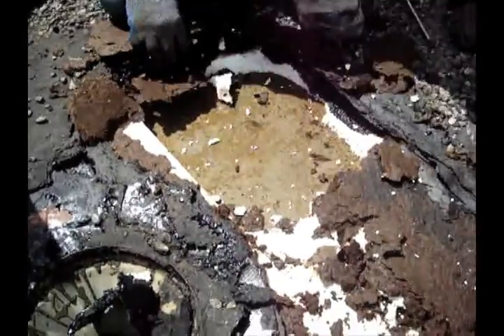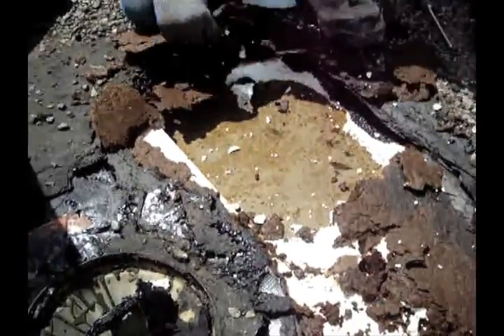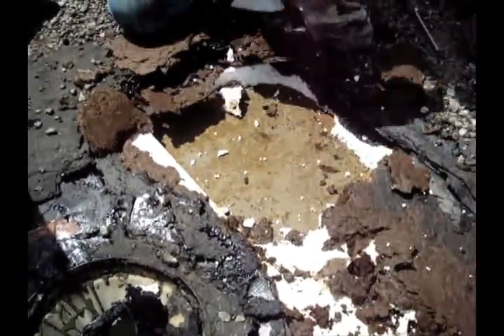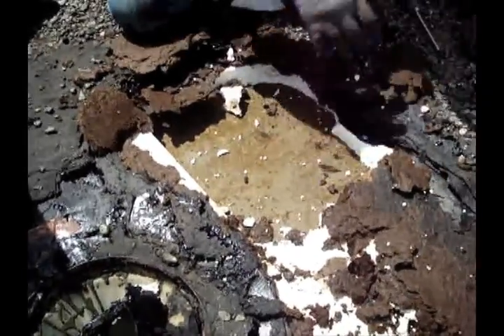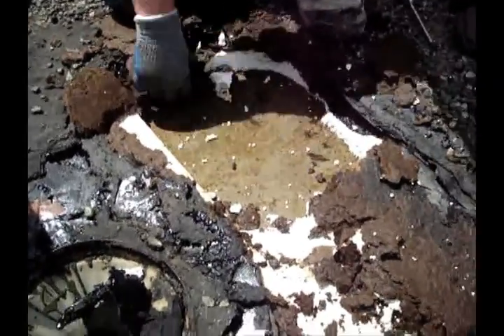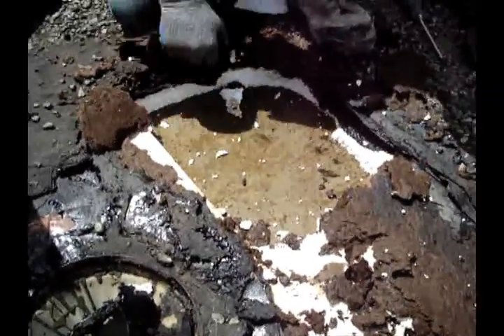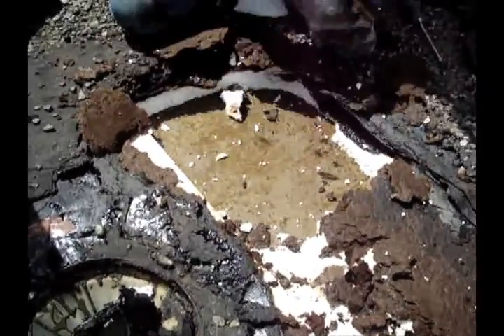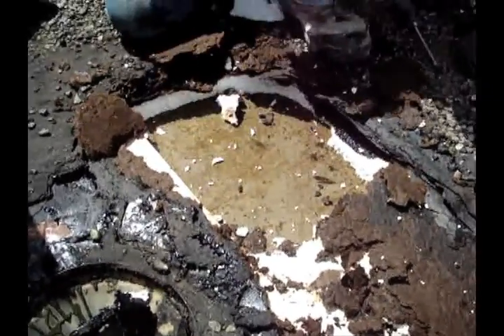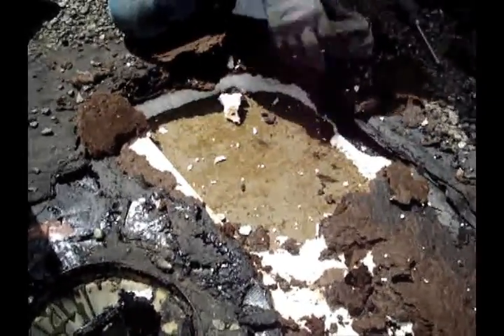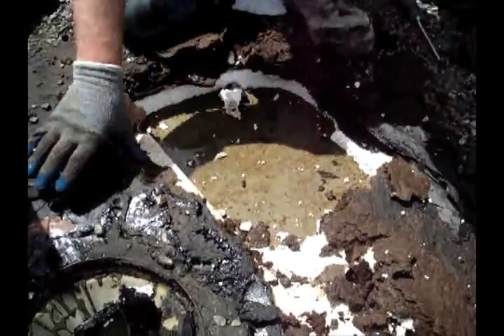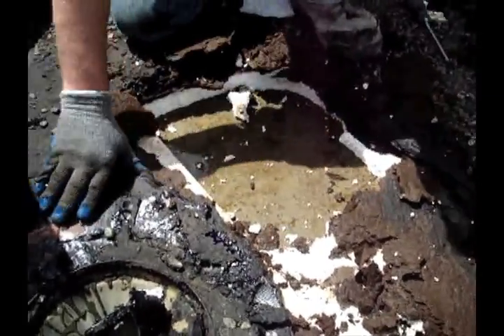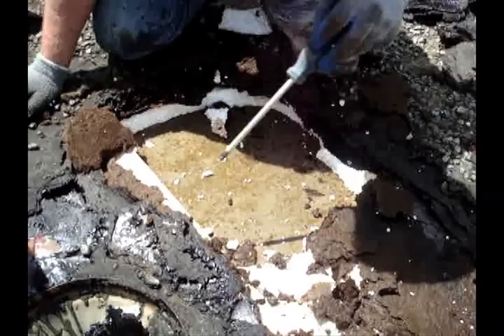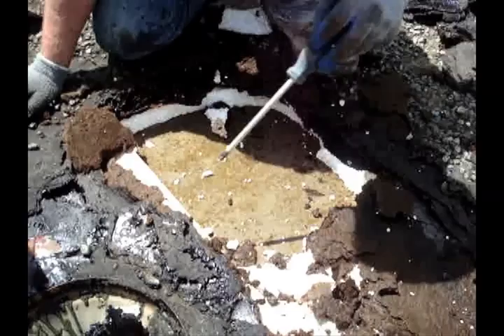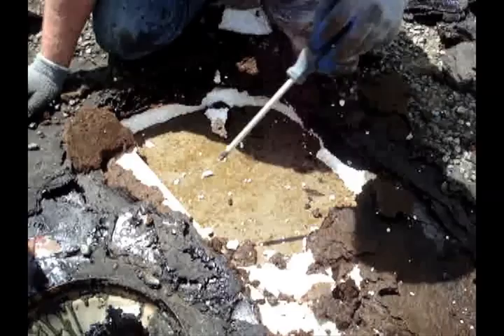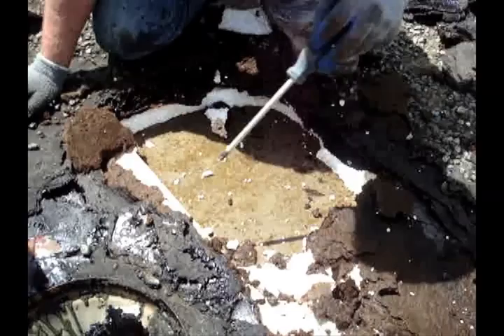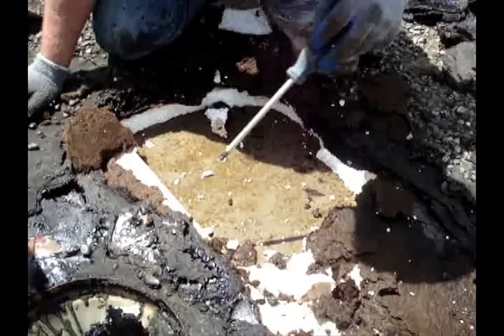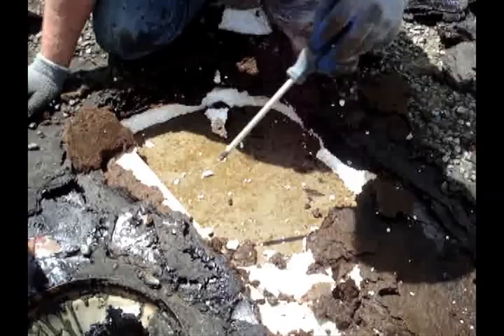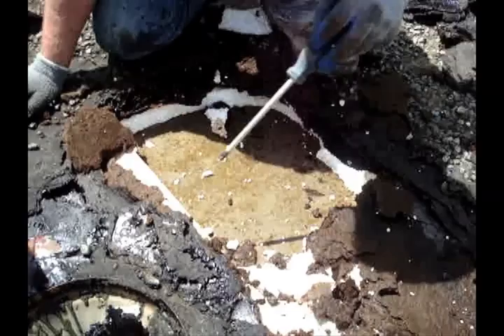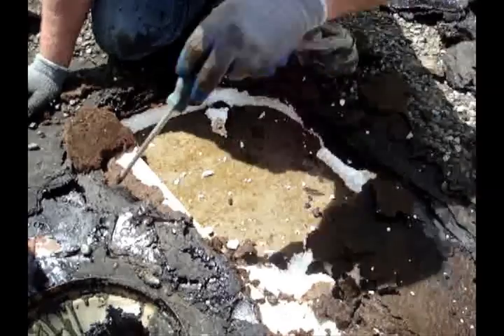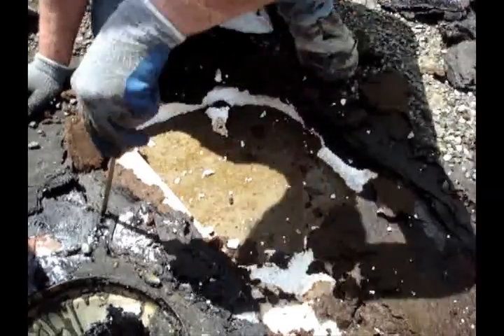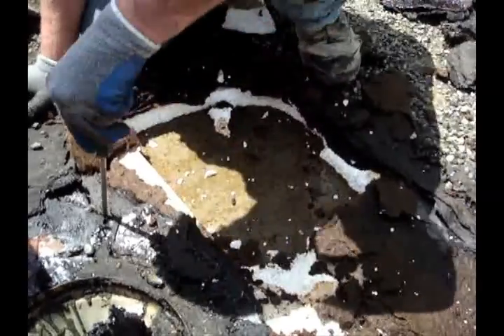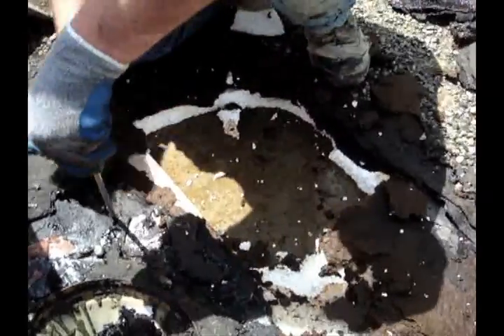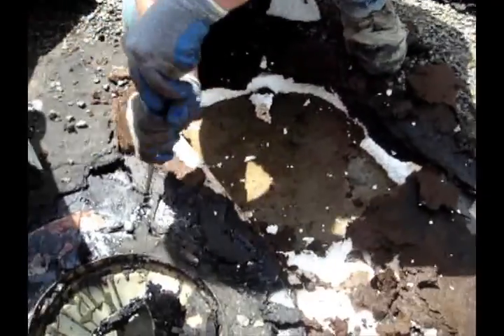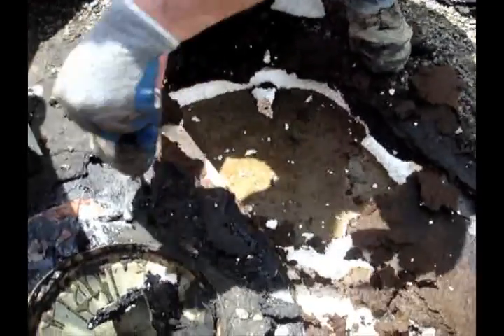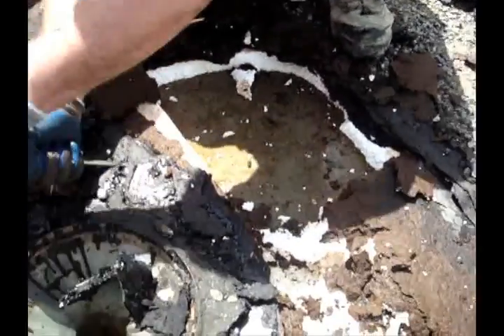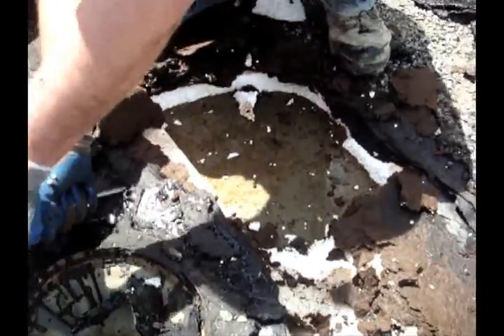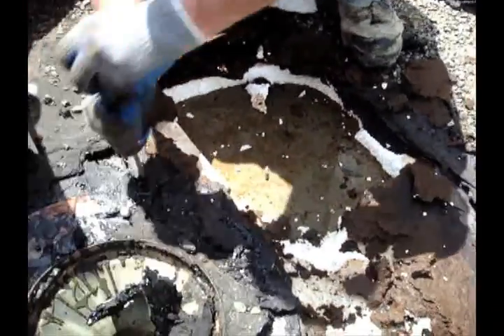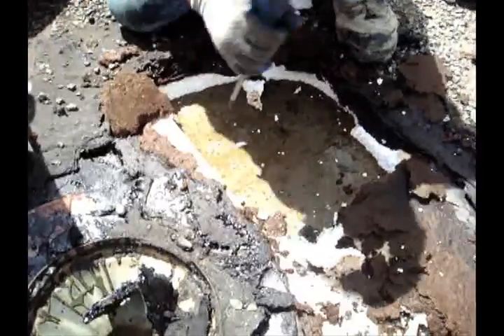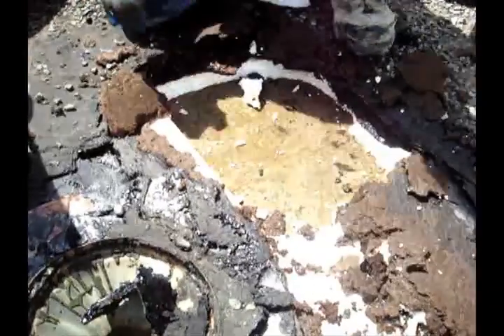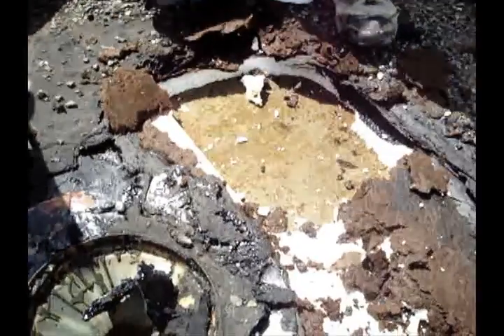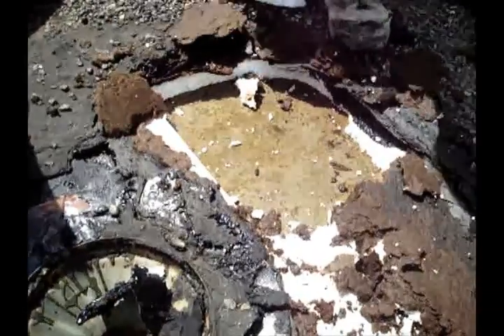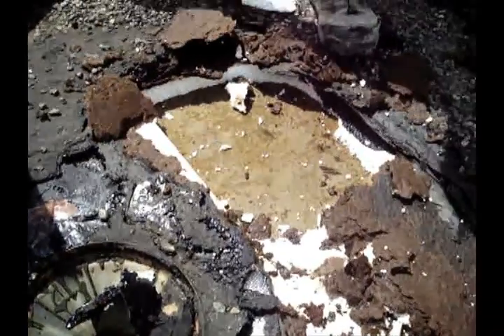The top membrane is out of service. It's rotten and needs to be urgently replaced before winter comes.